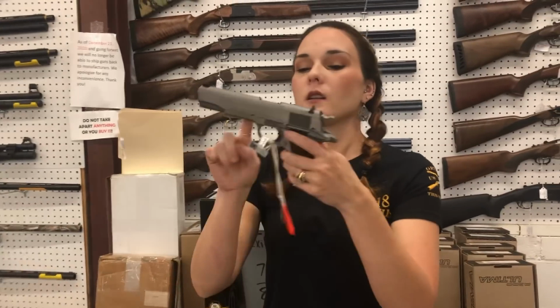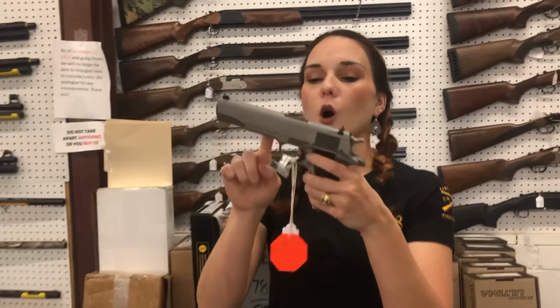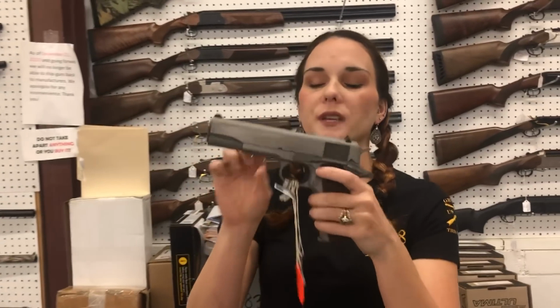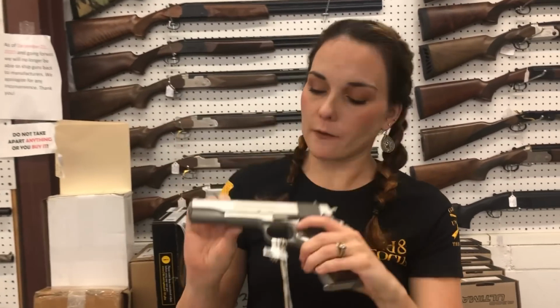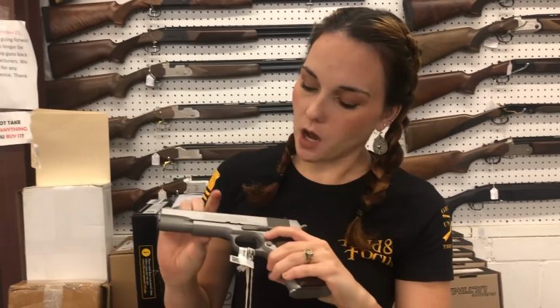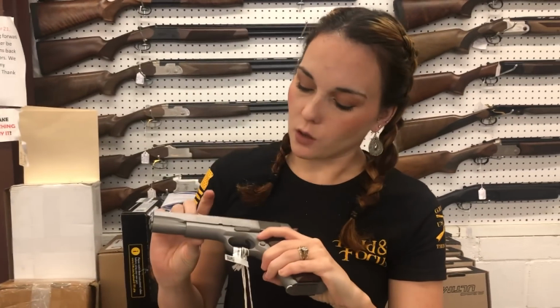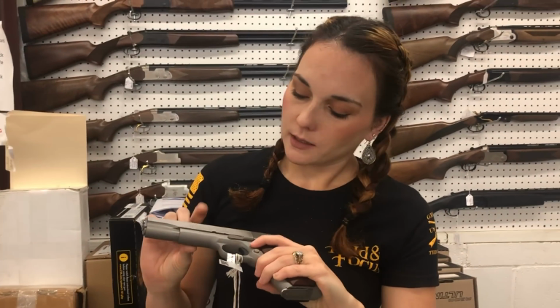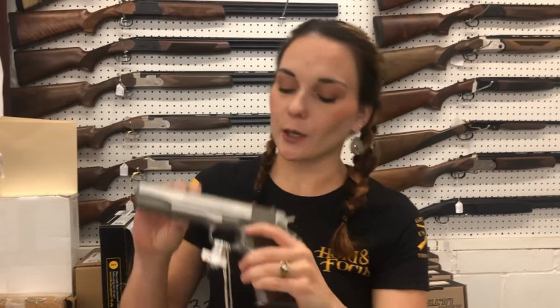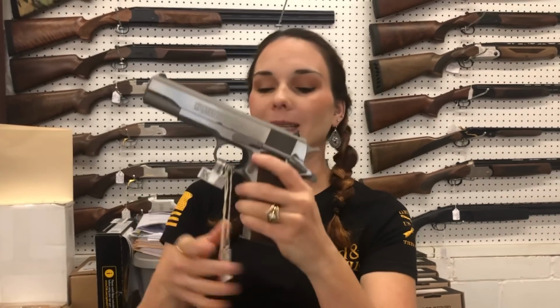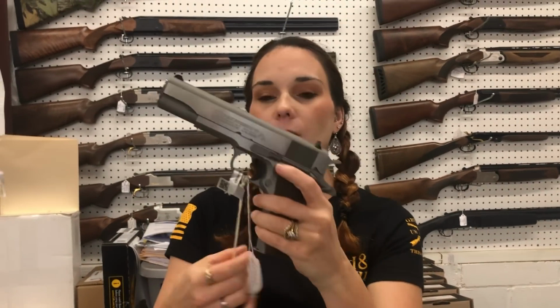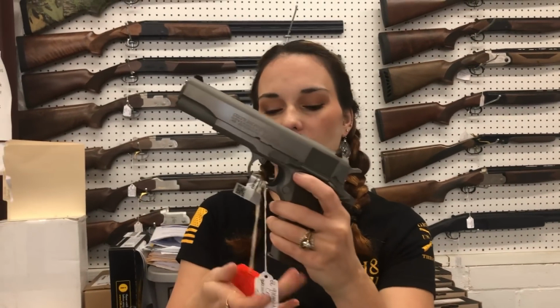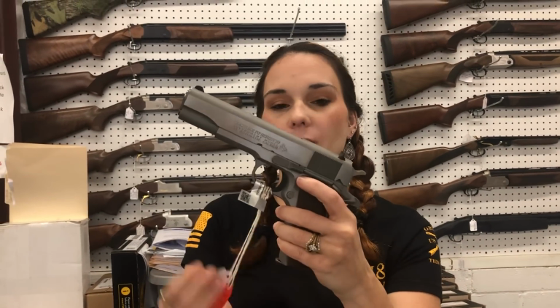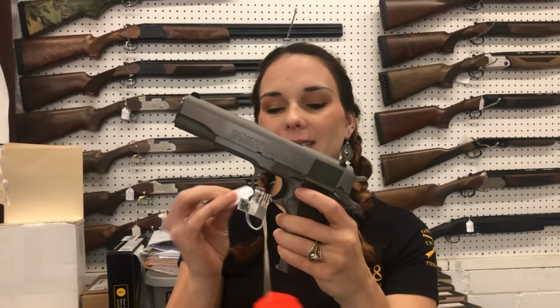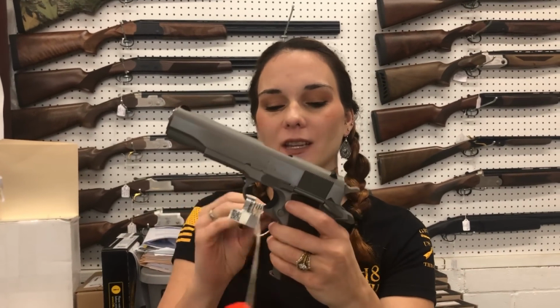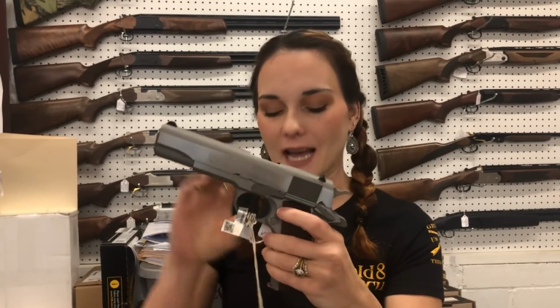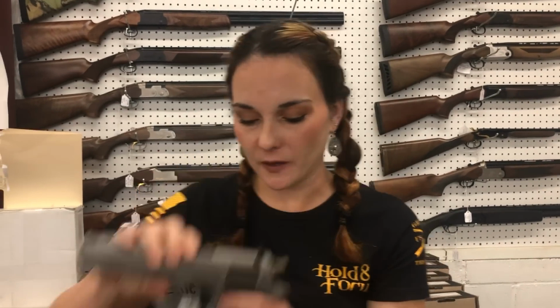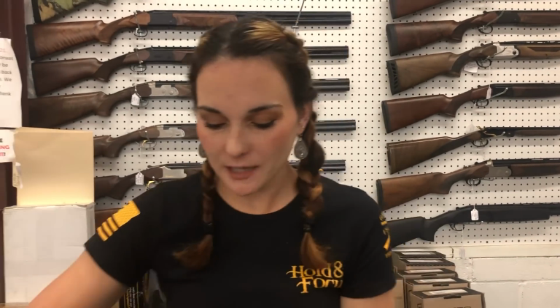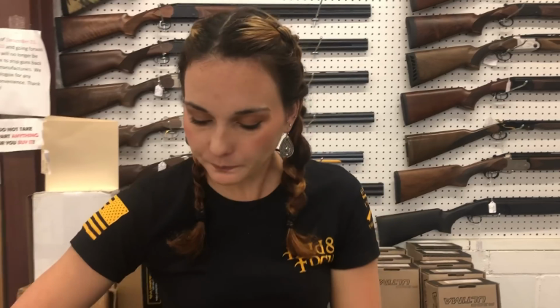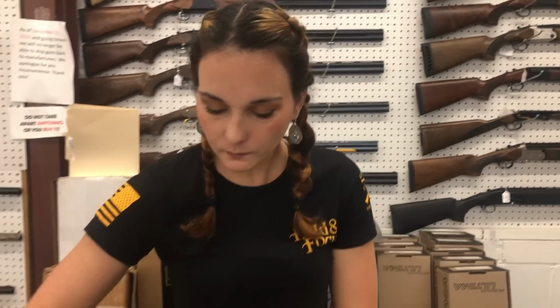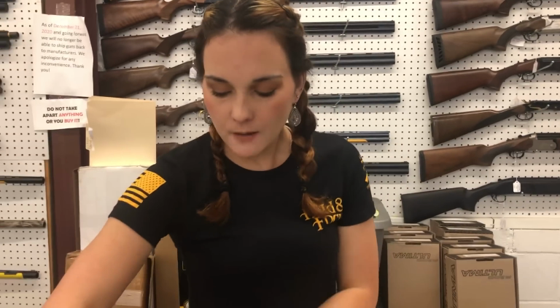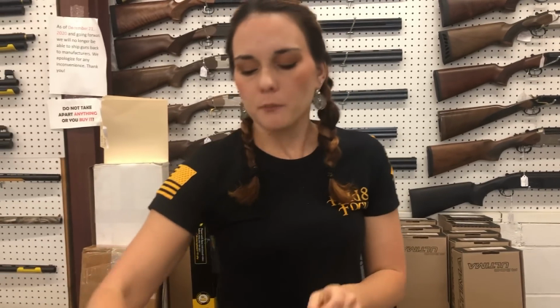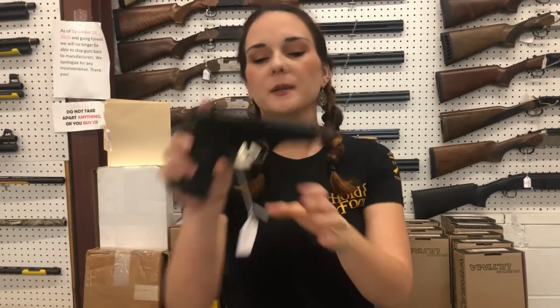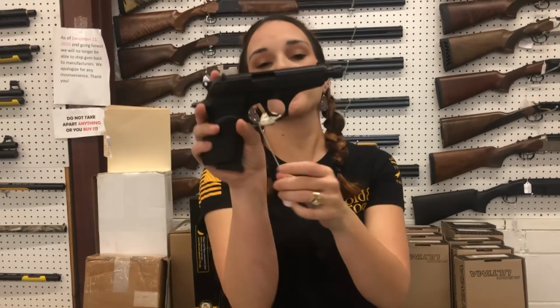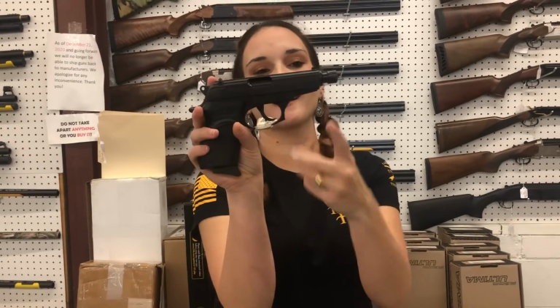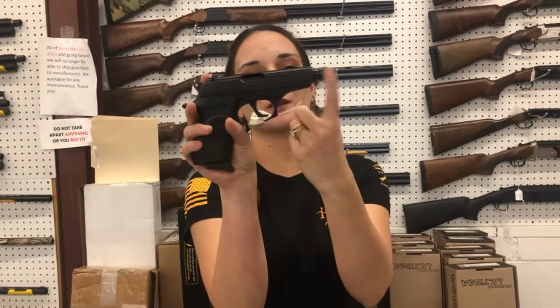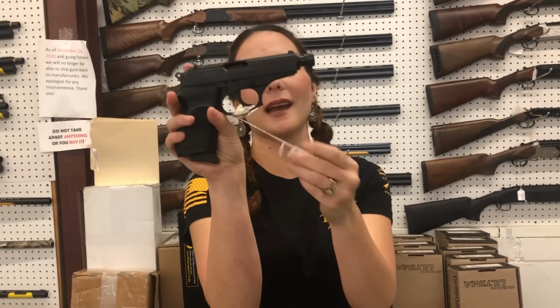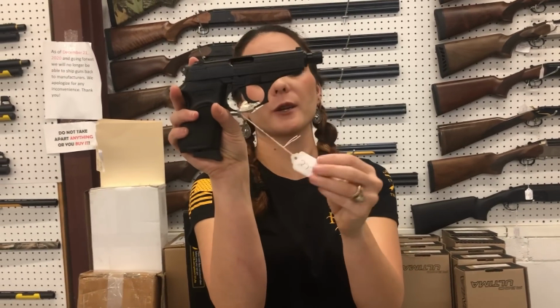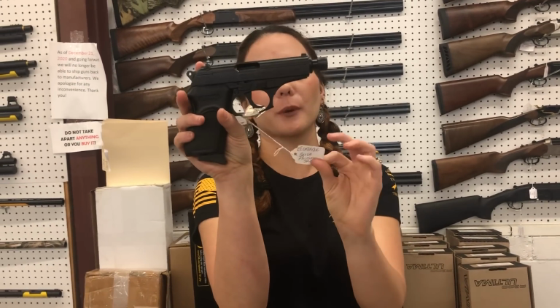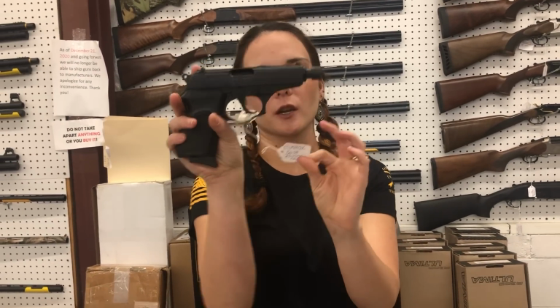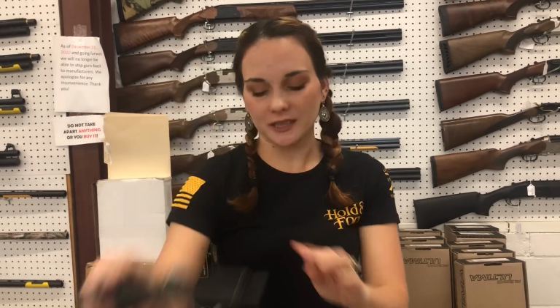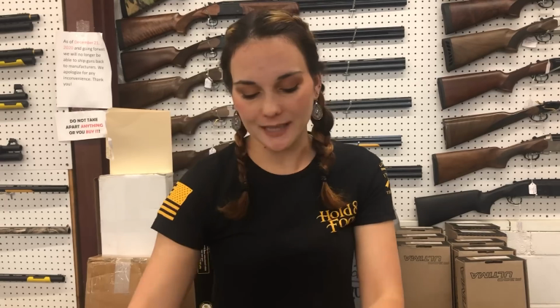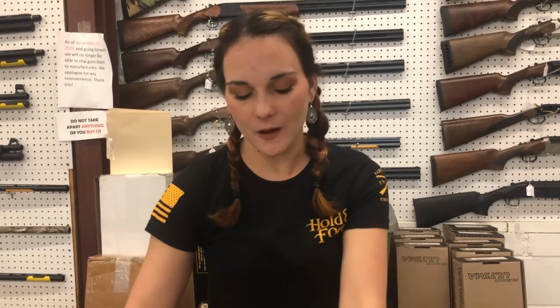Colt Government Model Series 70 .45 in the stainless — $950. Bersa Thunder $380, threaded for your suppressor y'all. She's $275.